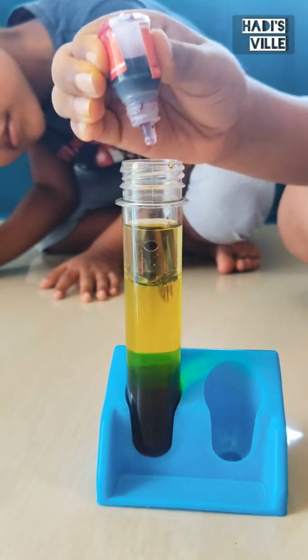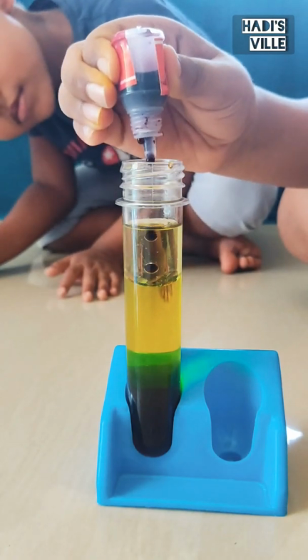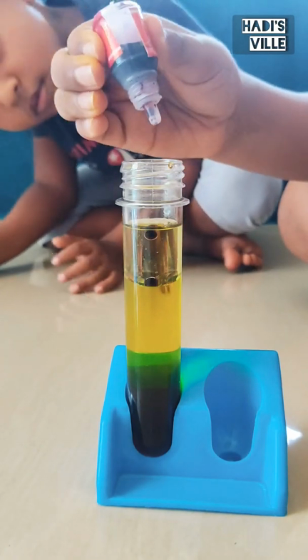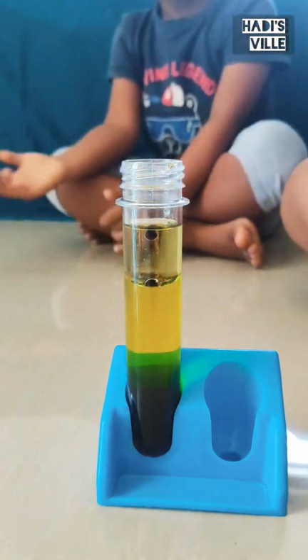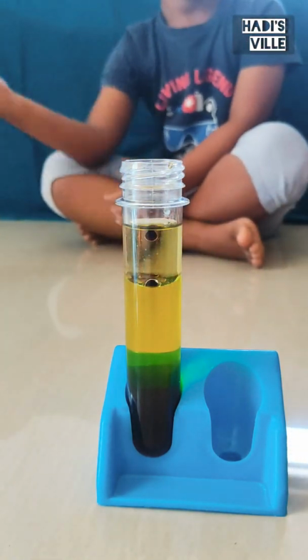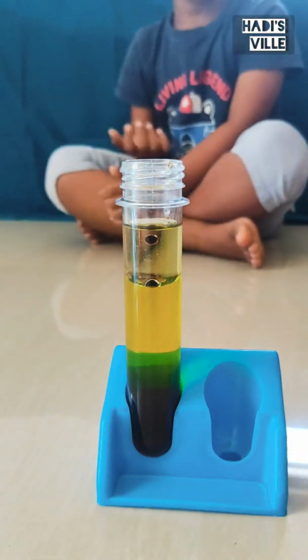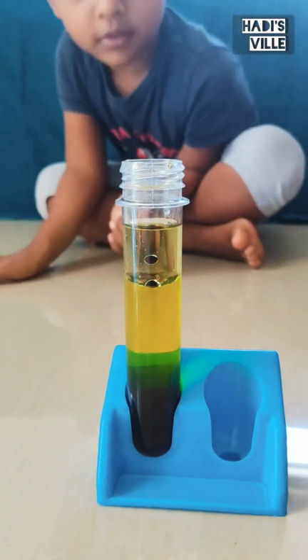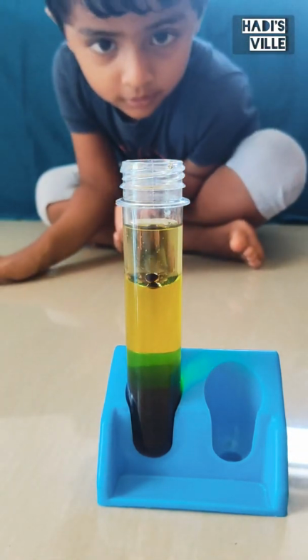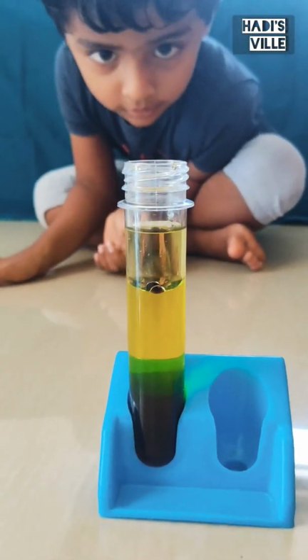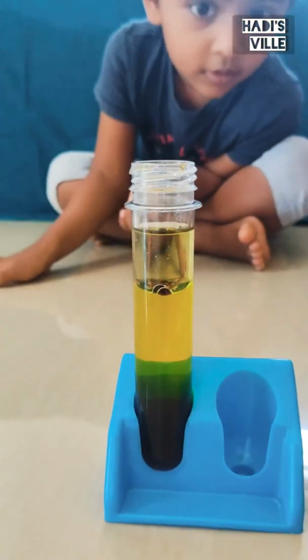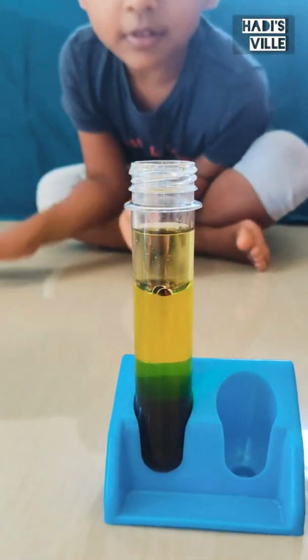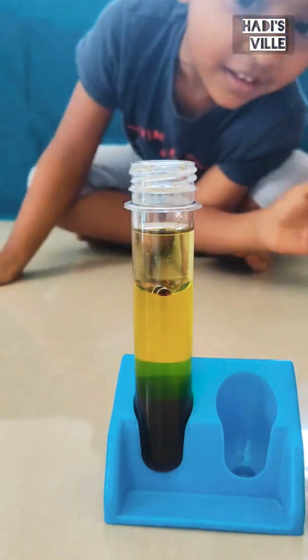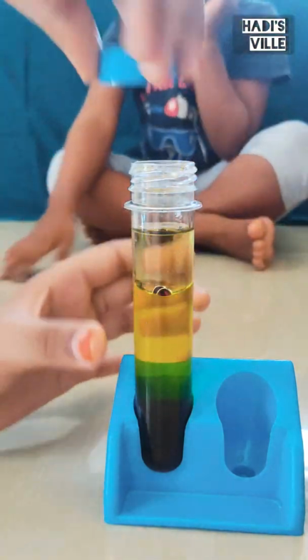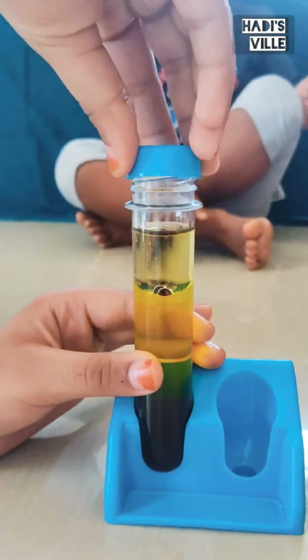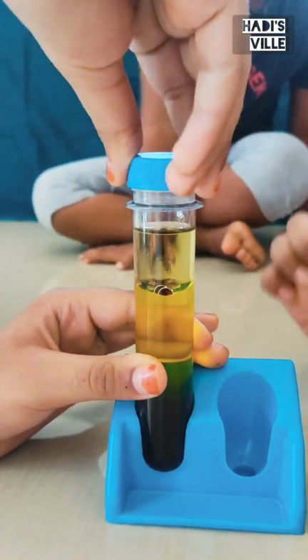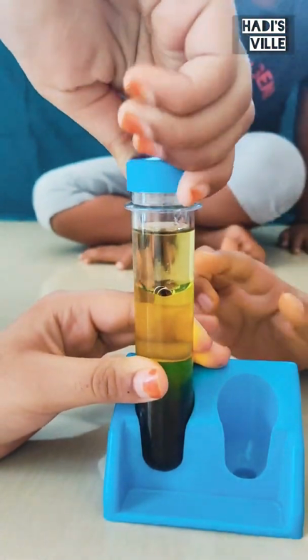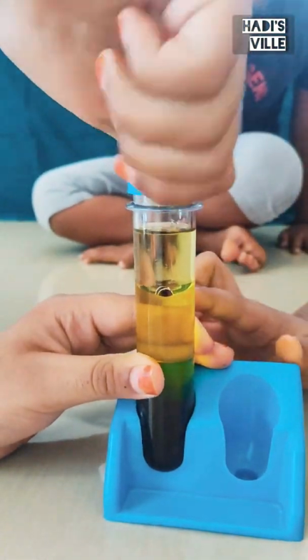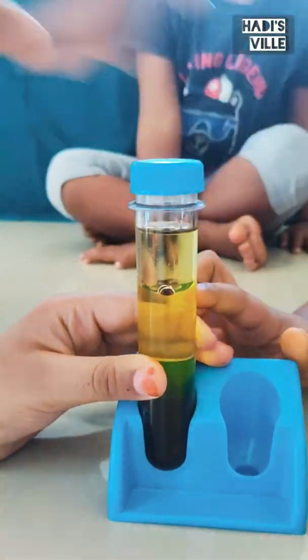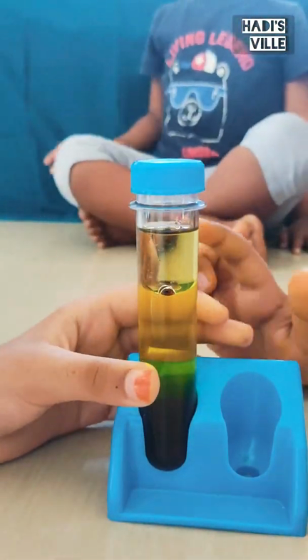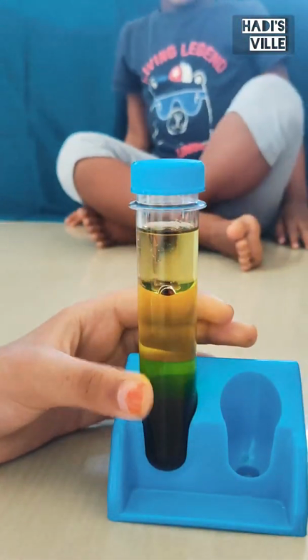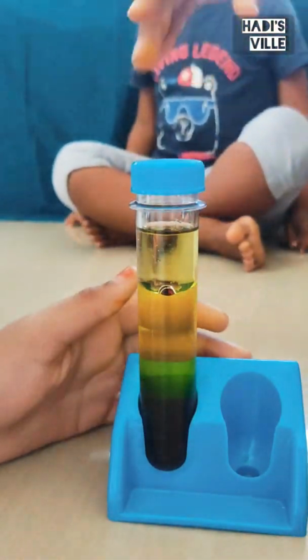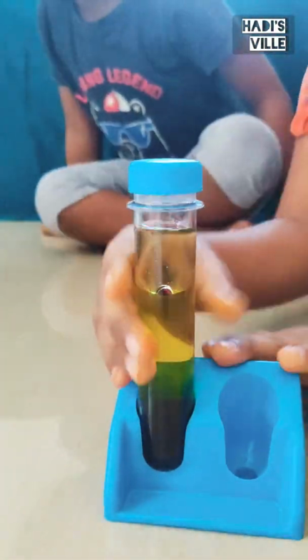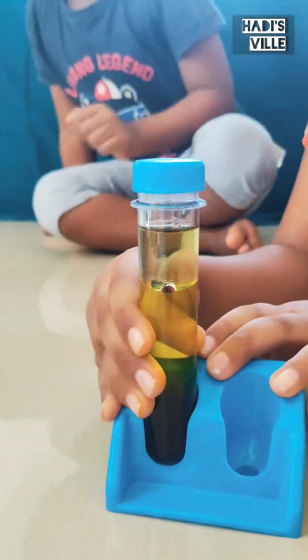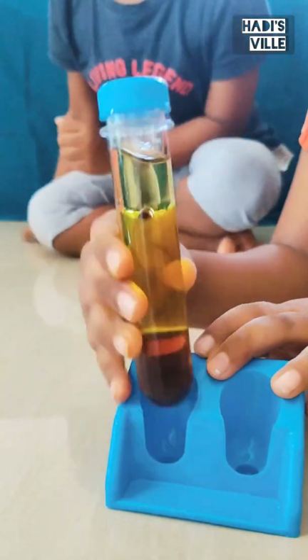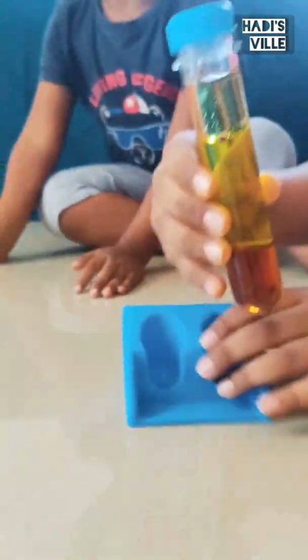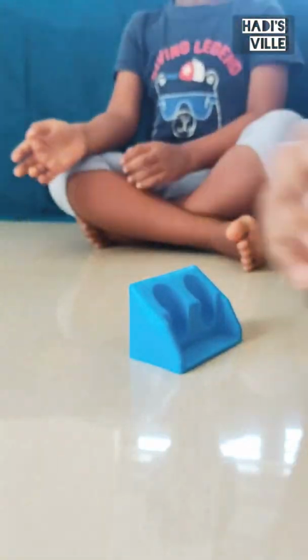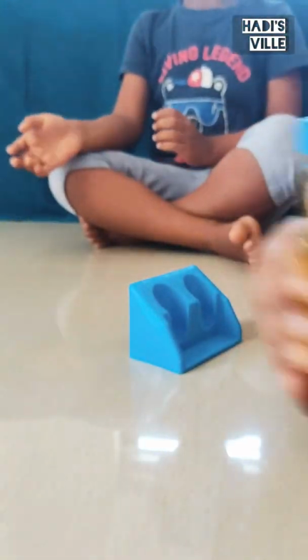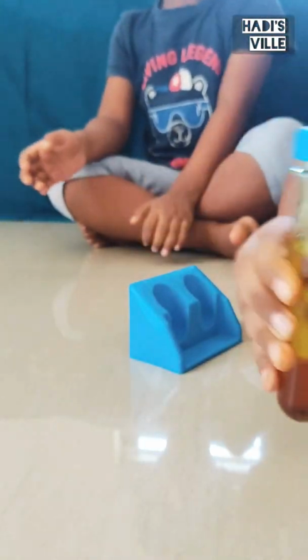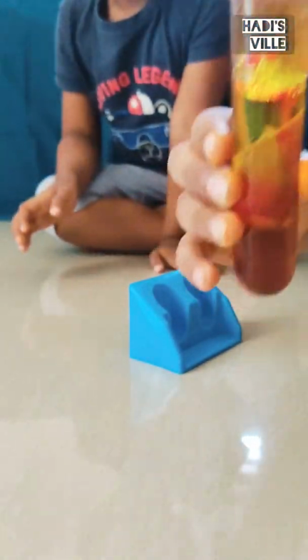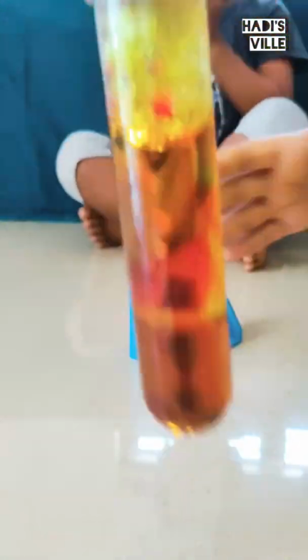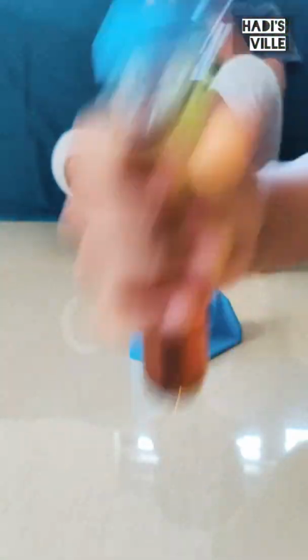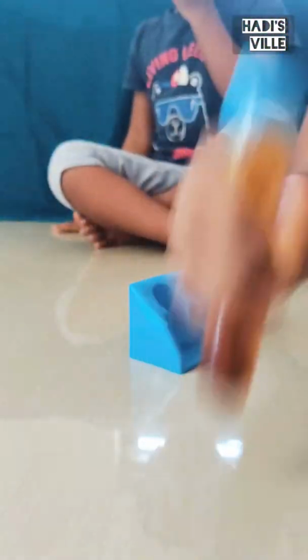Now putting some red color to it. Close the test tube with a lid and shake it well.